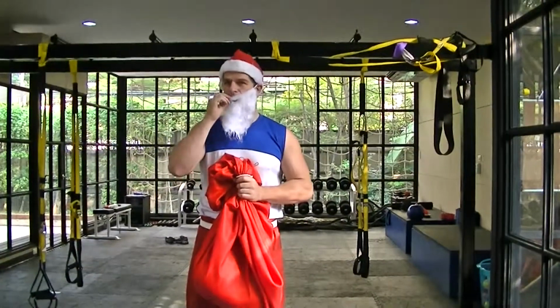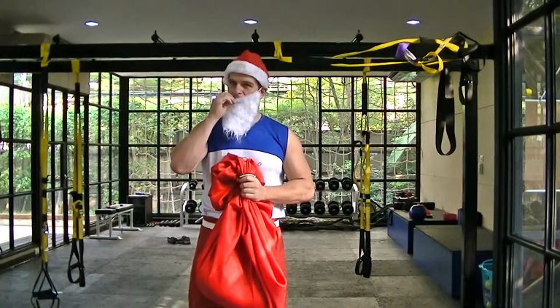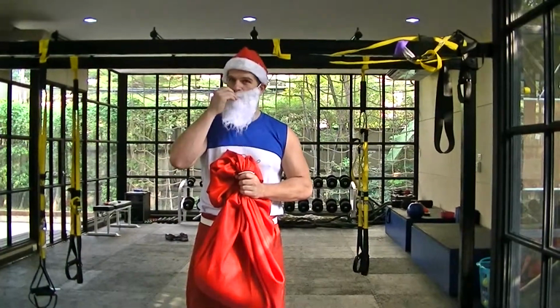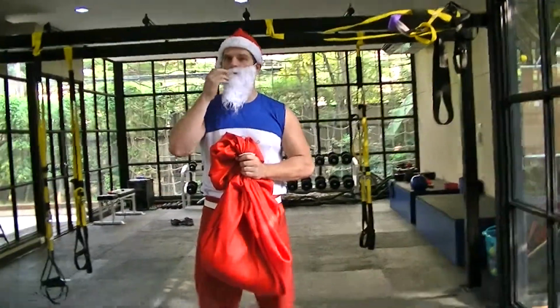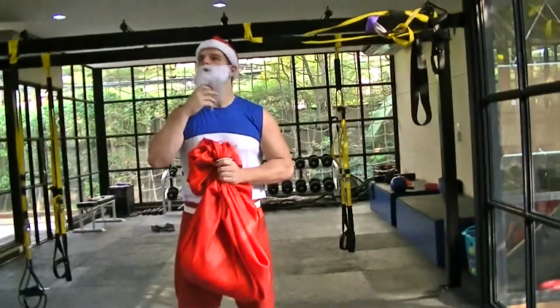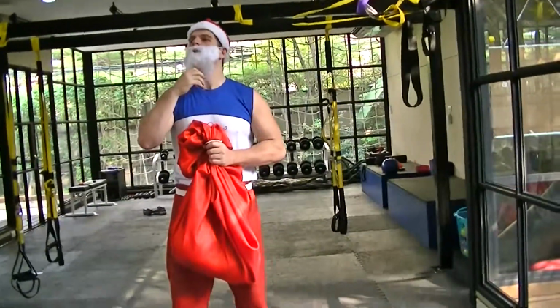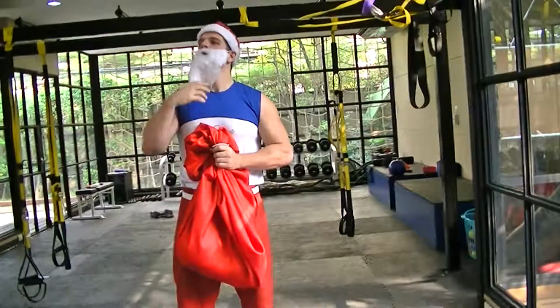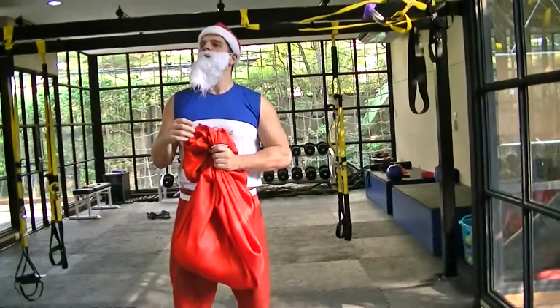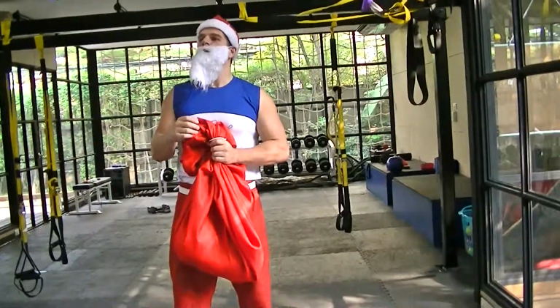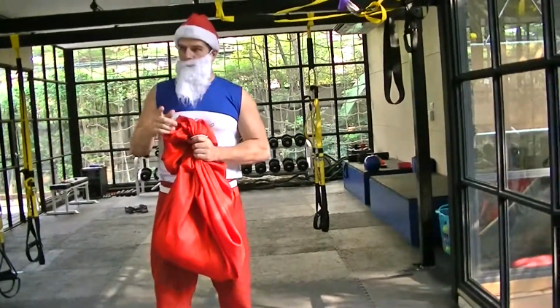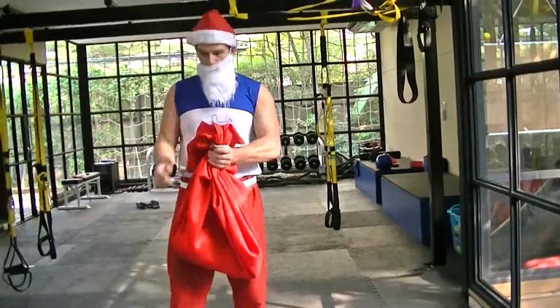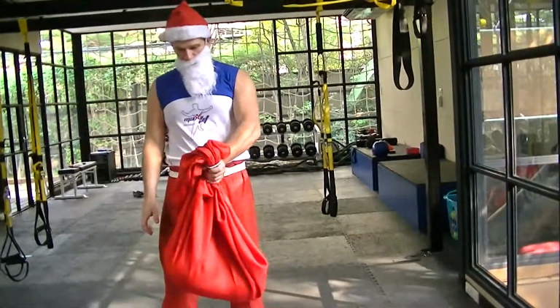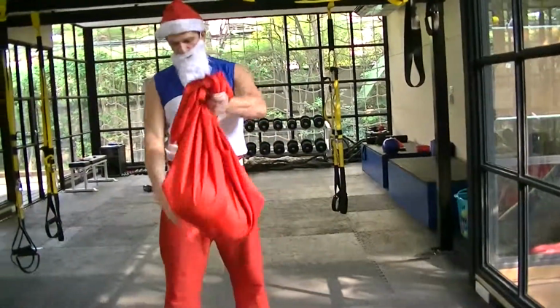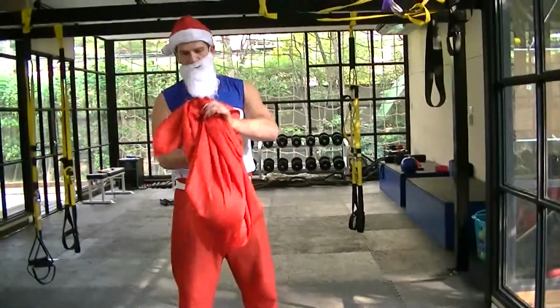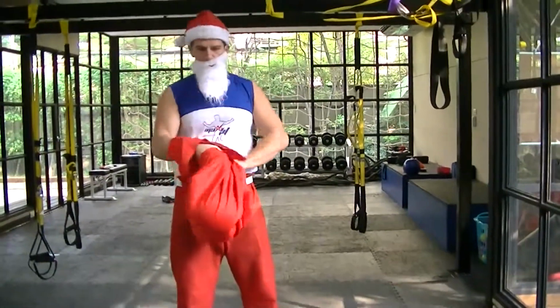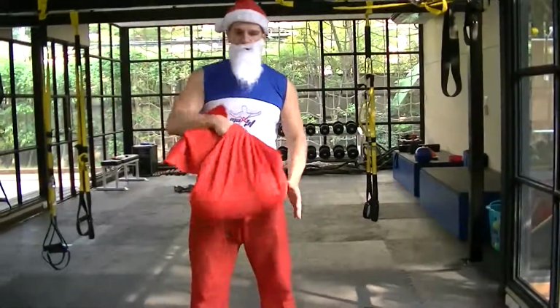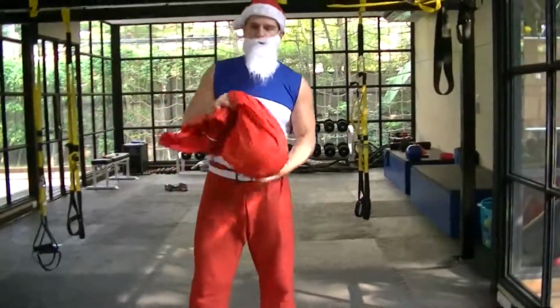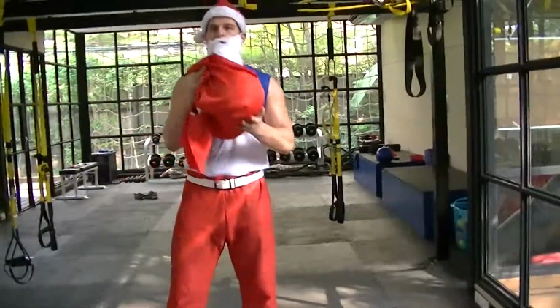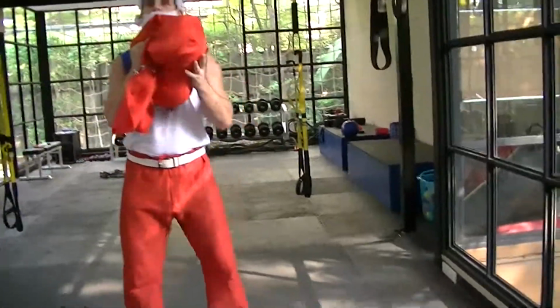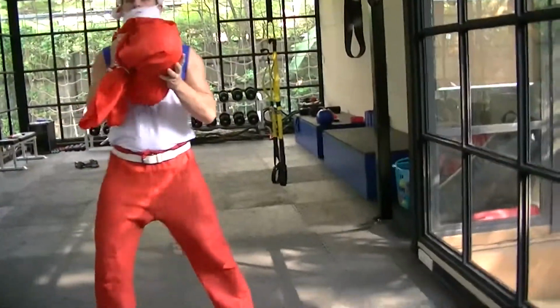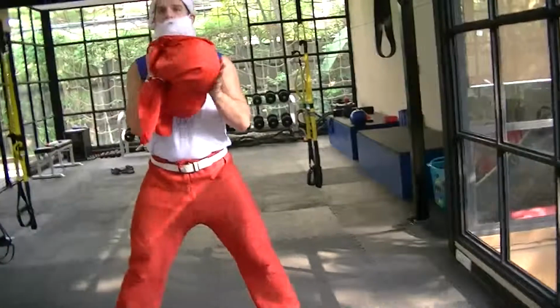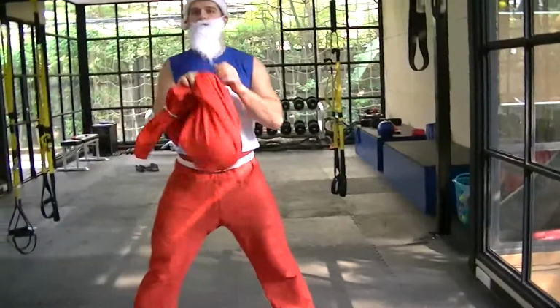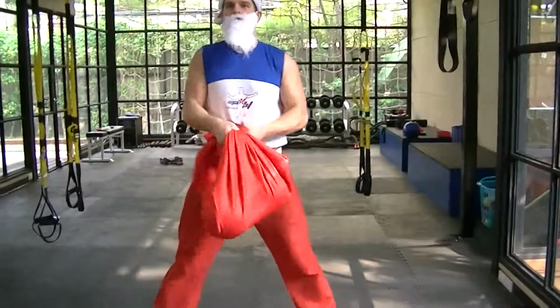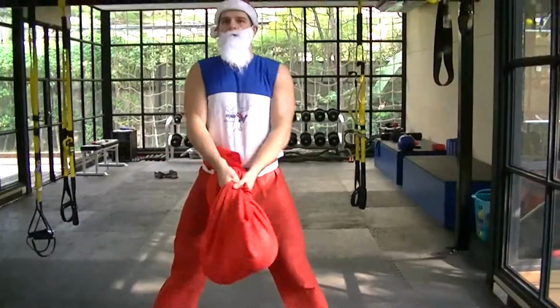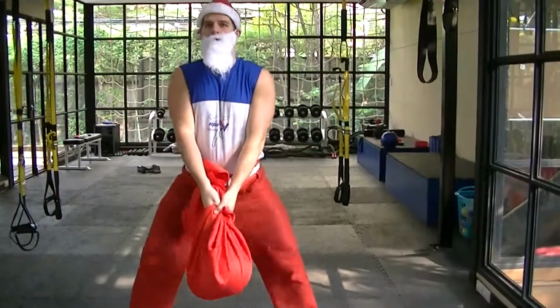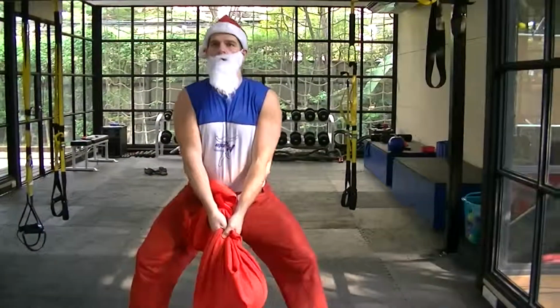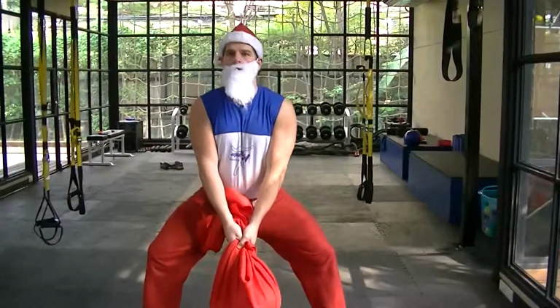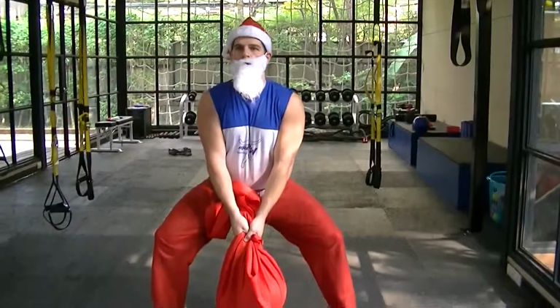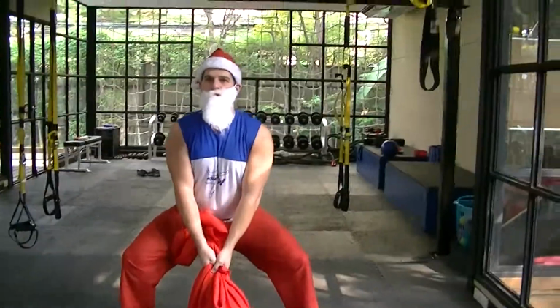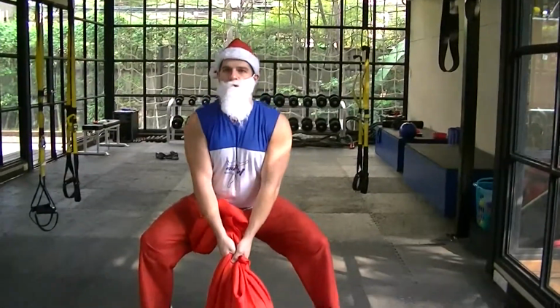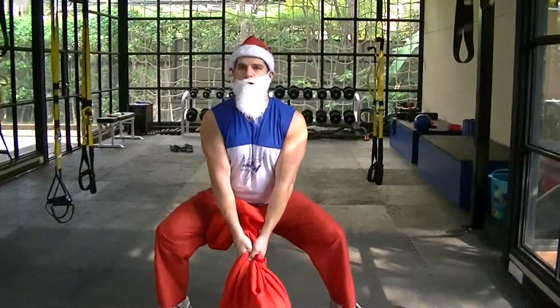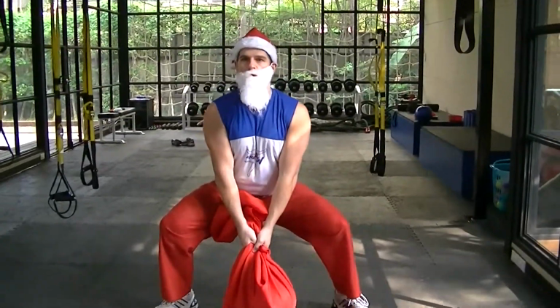Oh, I got my beard in my mouth. We focus on strength, so we're going to do reps and we're going to move slowly. So the sumo squat — go down: 1, 2, 3, 4.